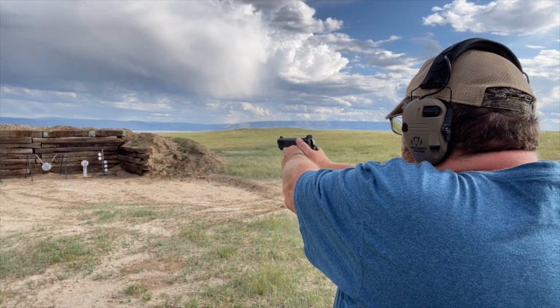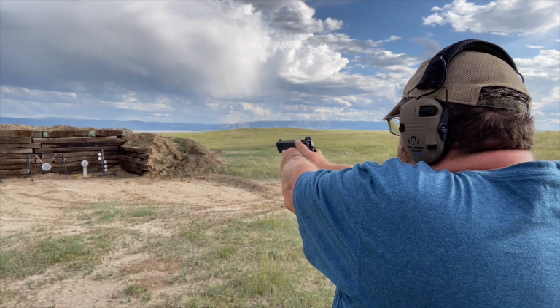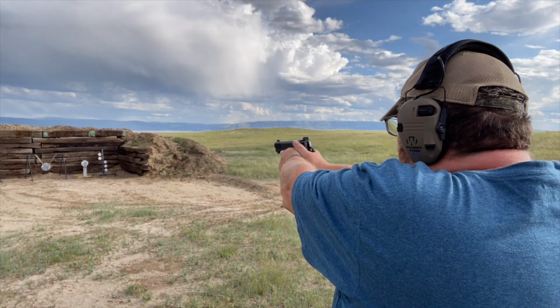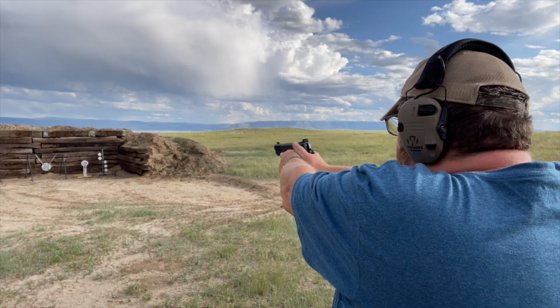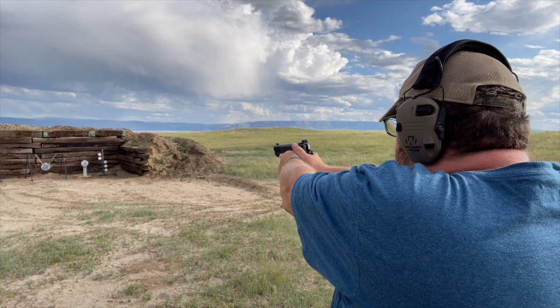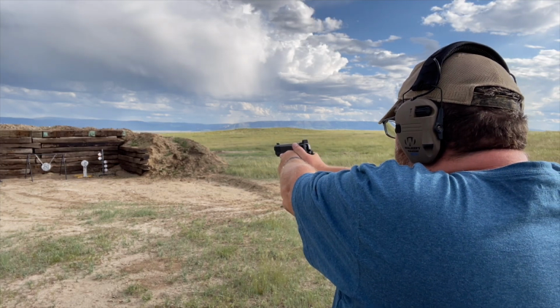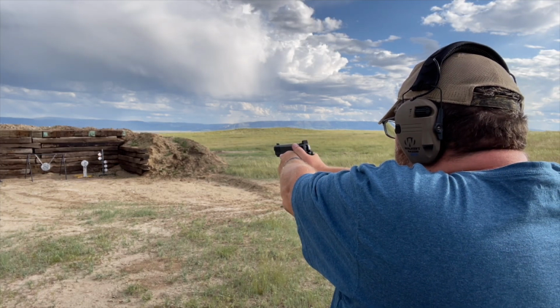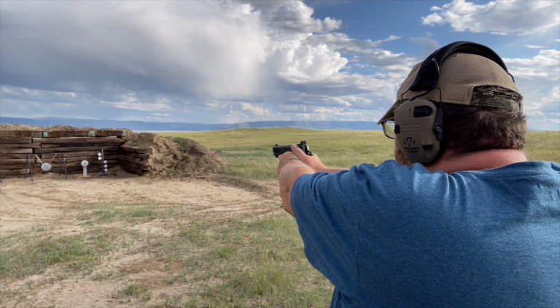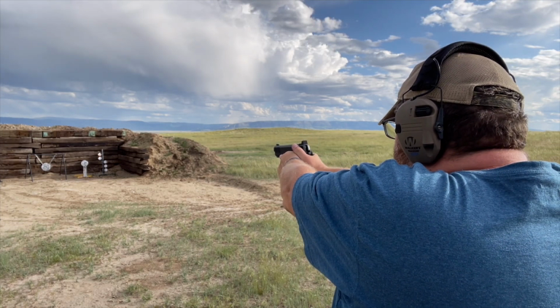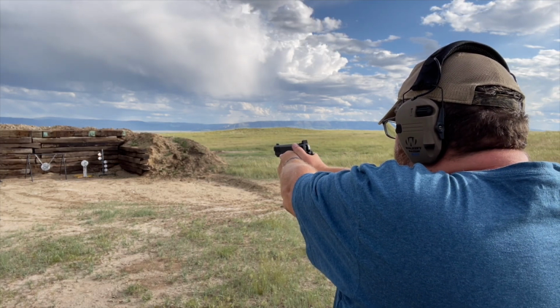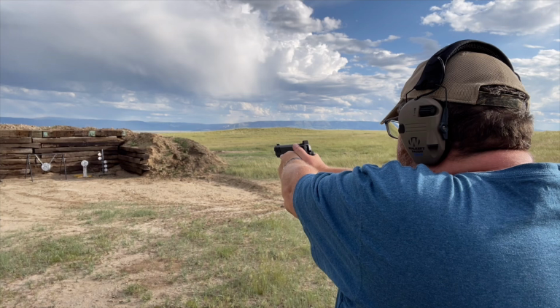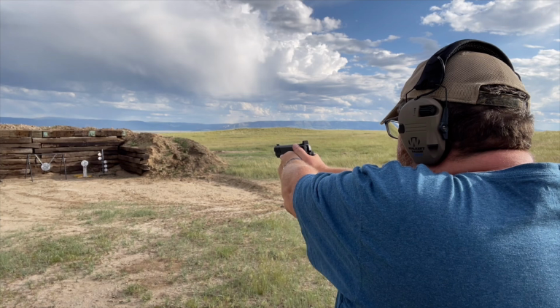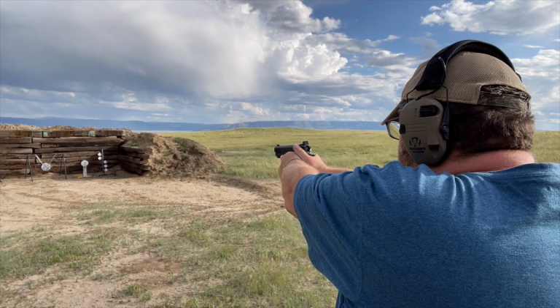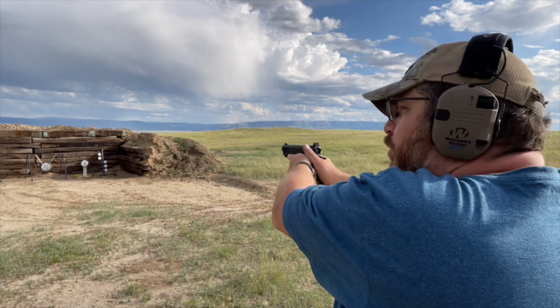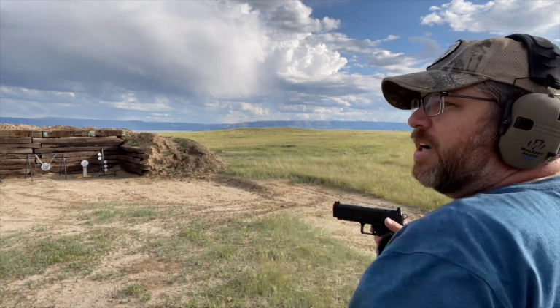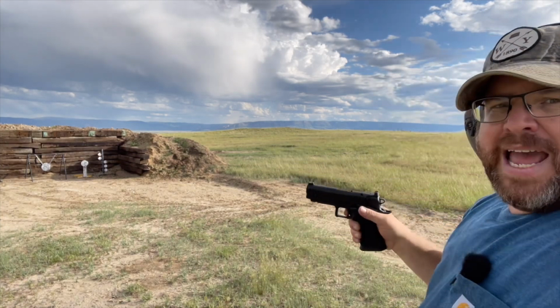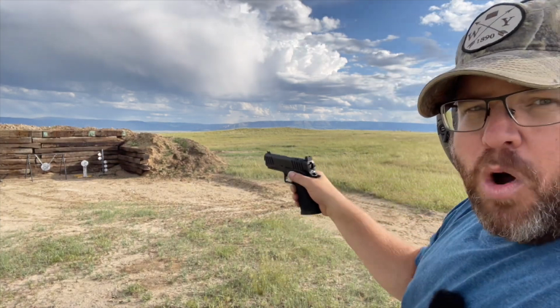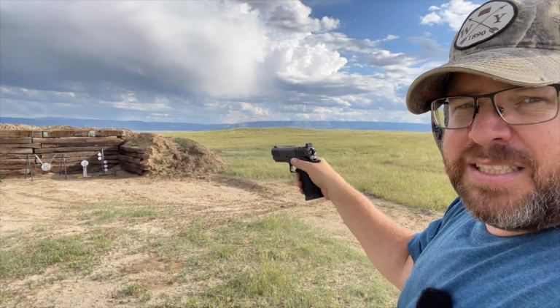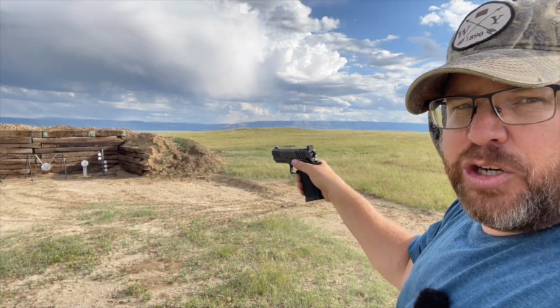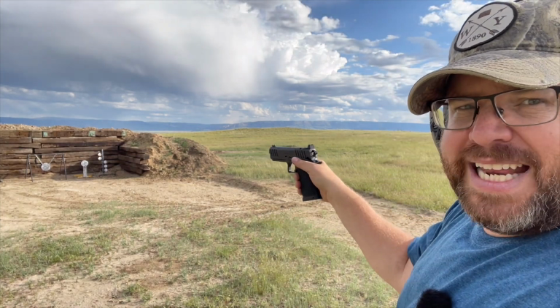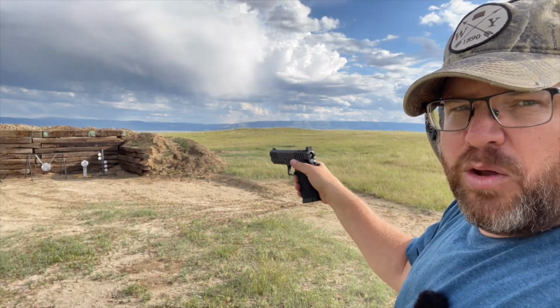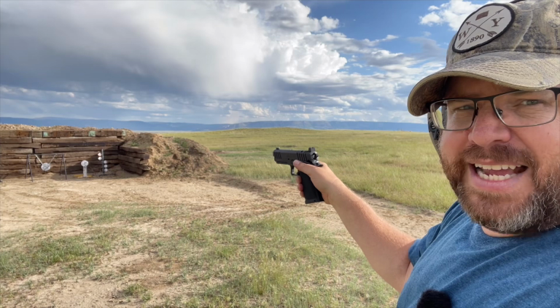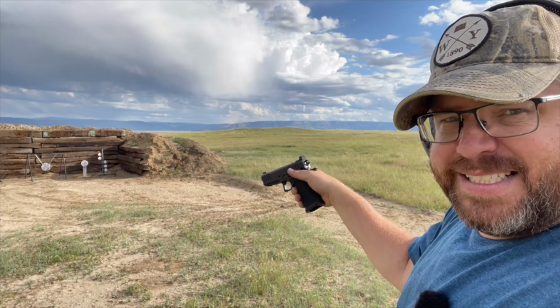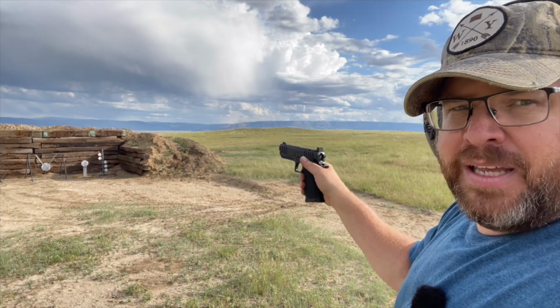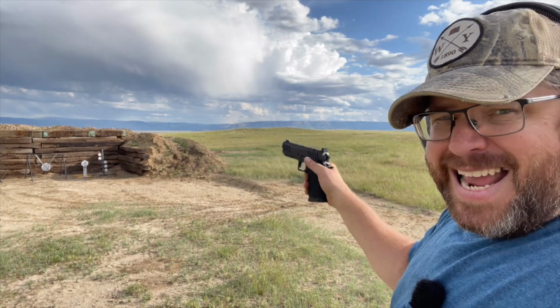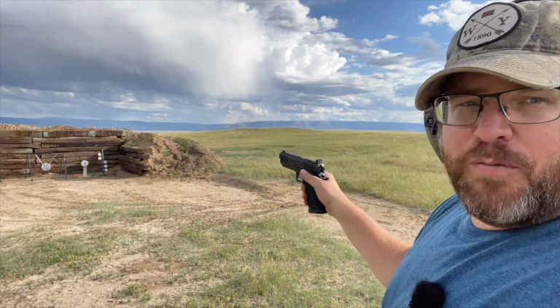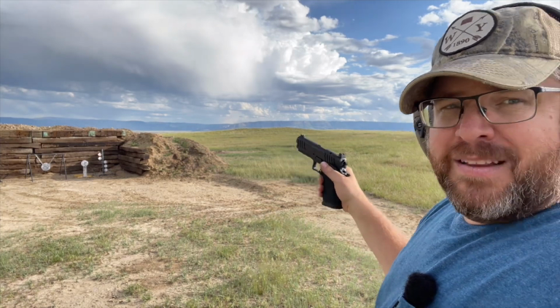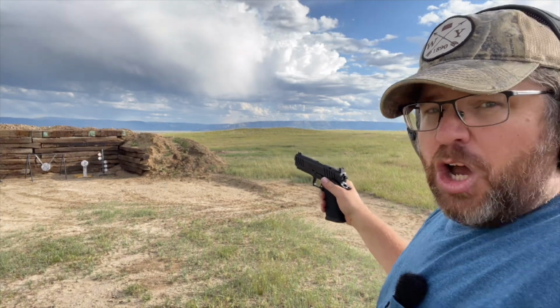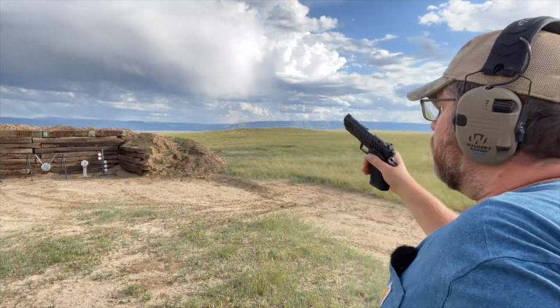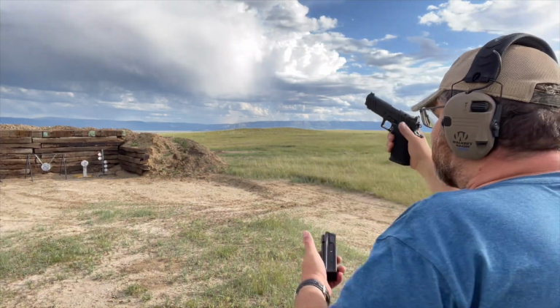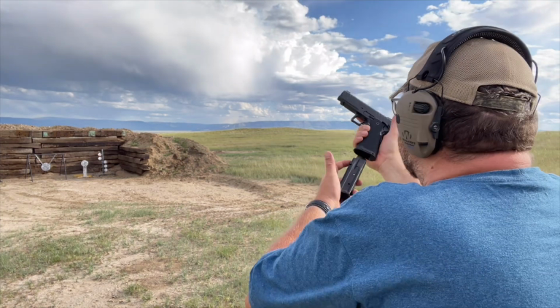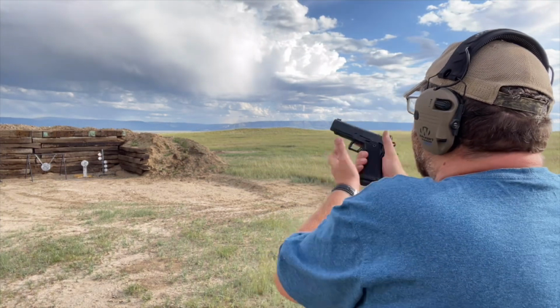Shoot, hold the trigger to the rear, release it, then press the trigger again. You want to make sure you don't see any wiggle in the sights, any dip, any movement. That's the goal — just continue to do that.